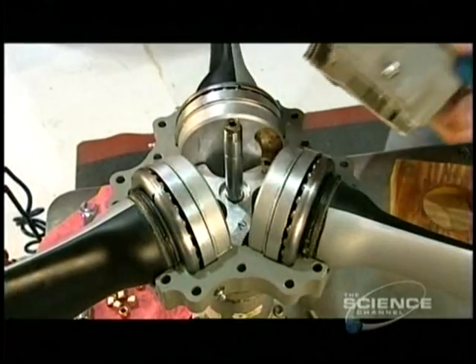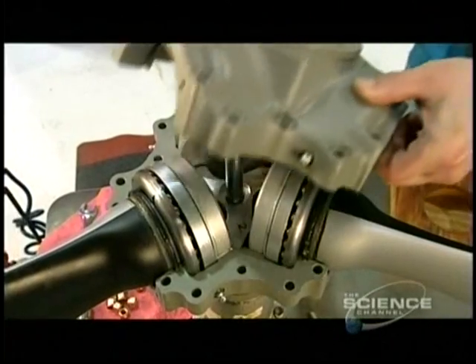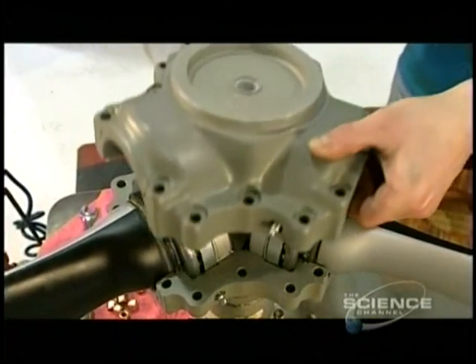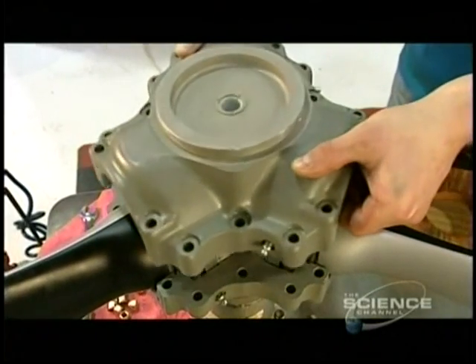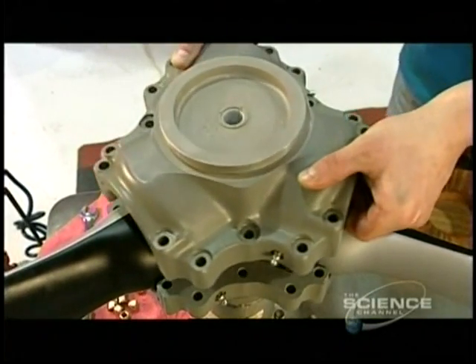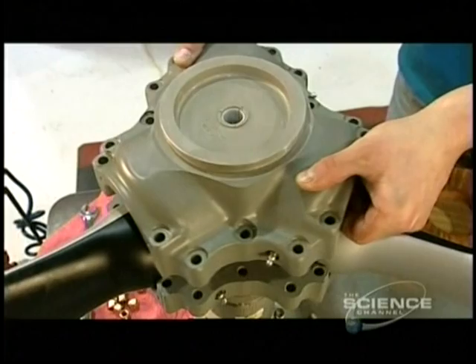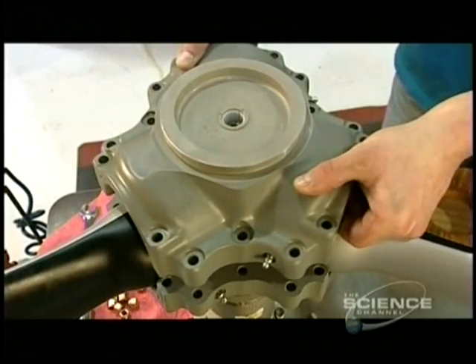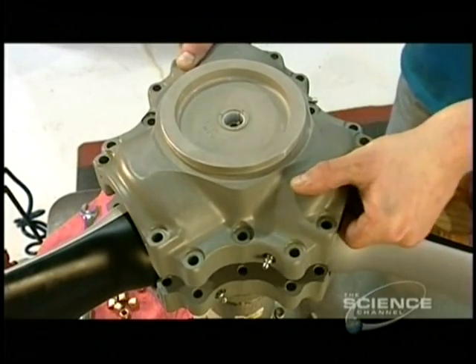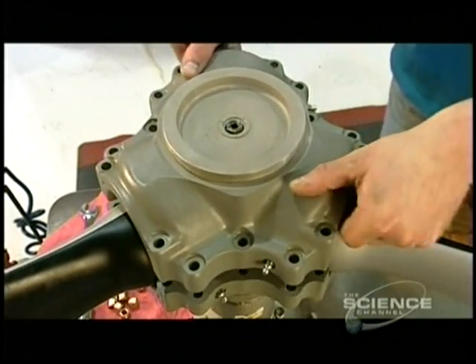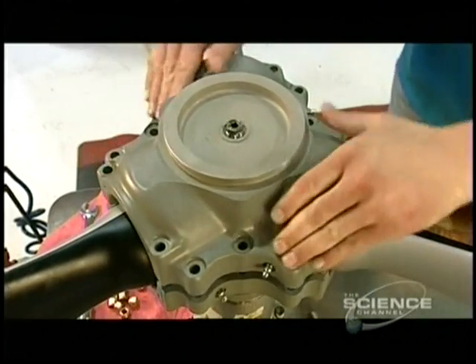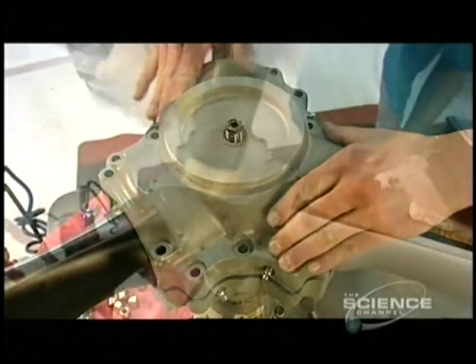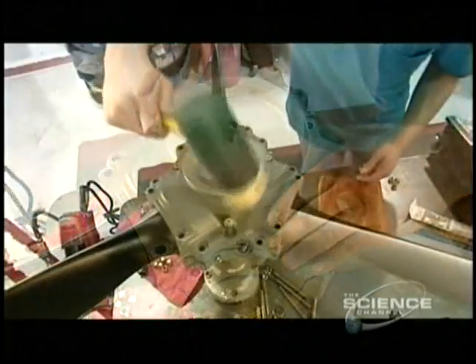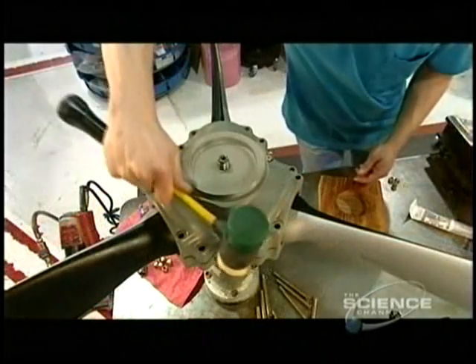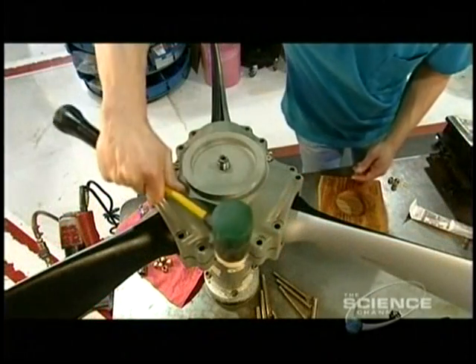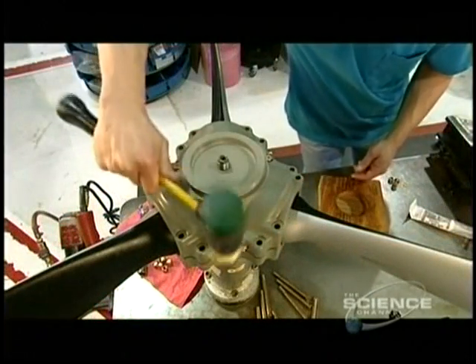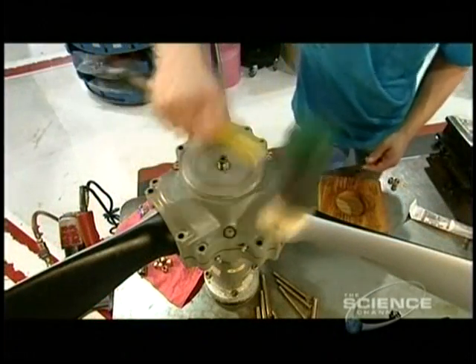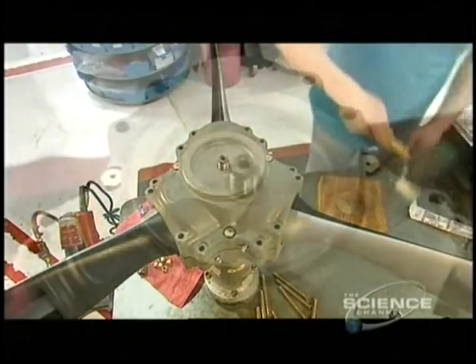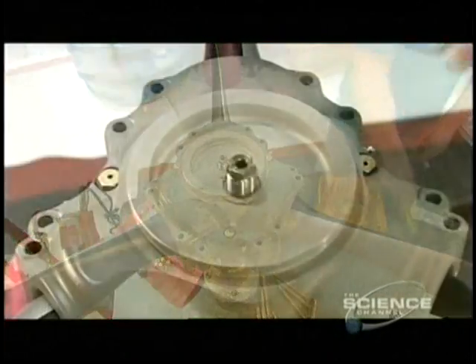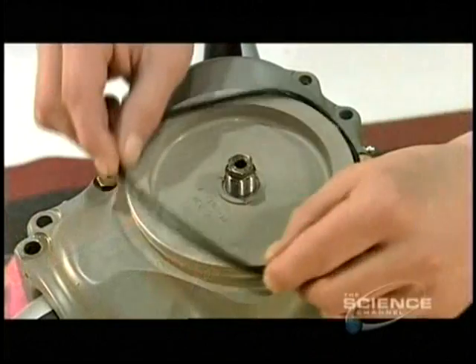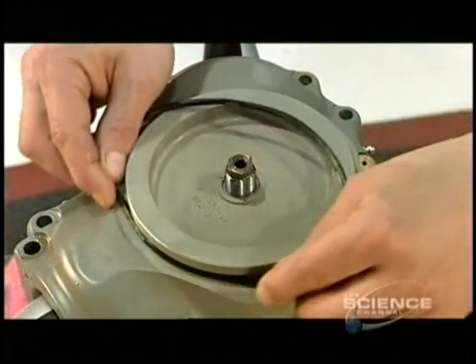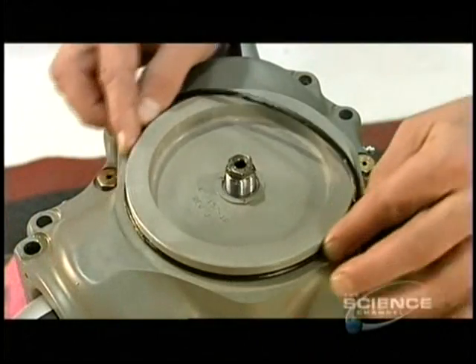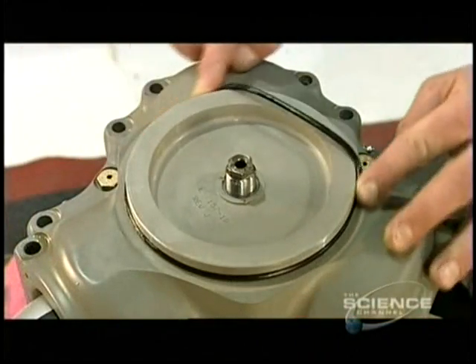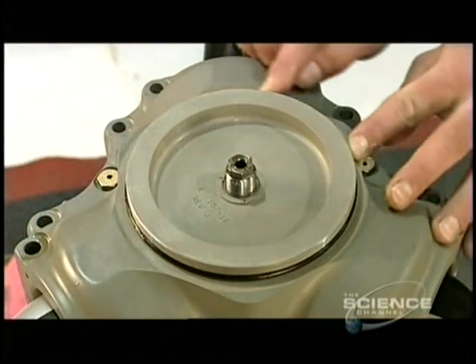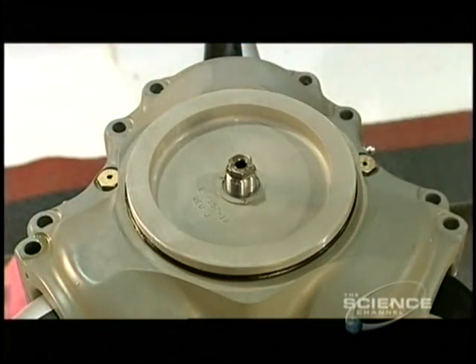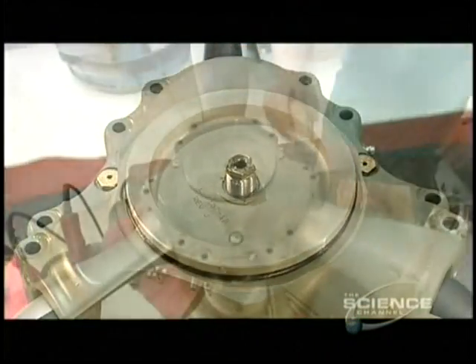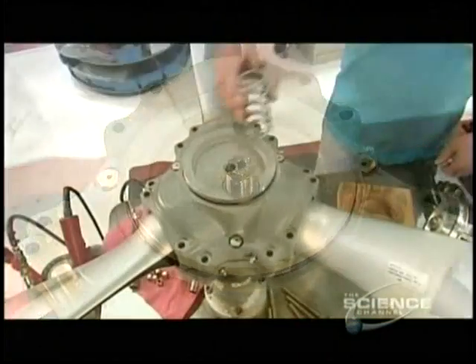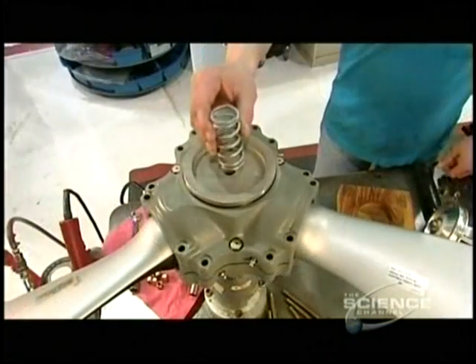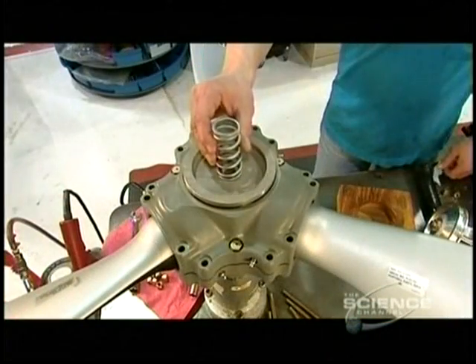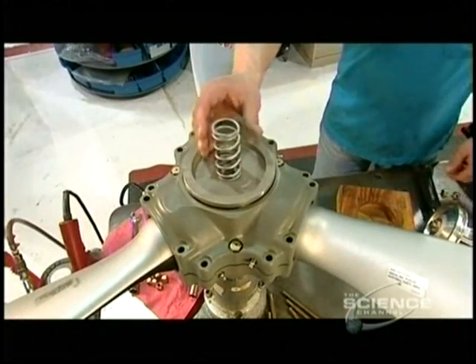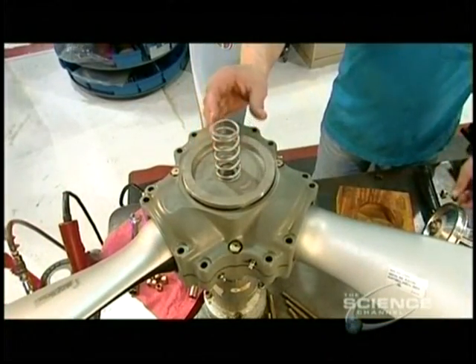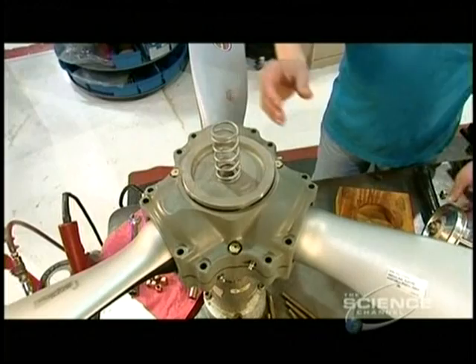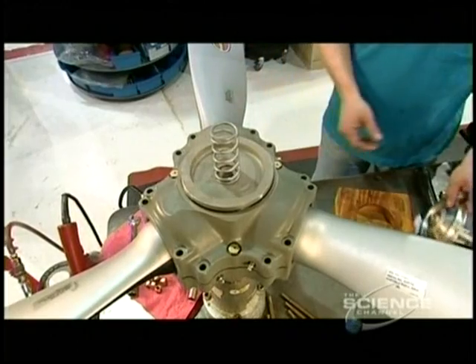After removing the pitch change rod temporarily, workers apply sealant to the top half of the hub and place it over the bottom half that contains the ball bearing set. A rubber O-ring seal is added, then a sturdy spring to provide the required counter pressure.